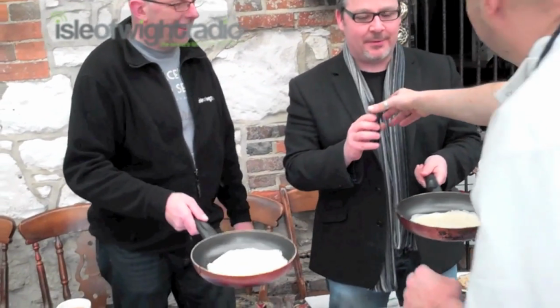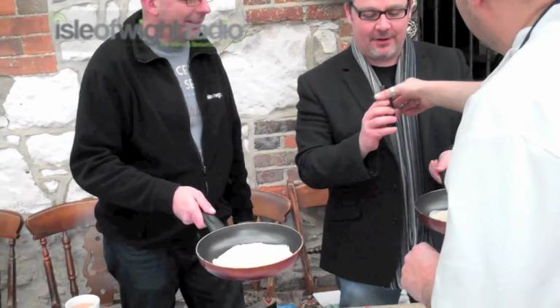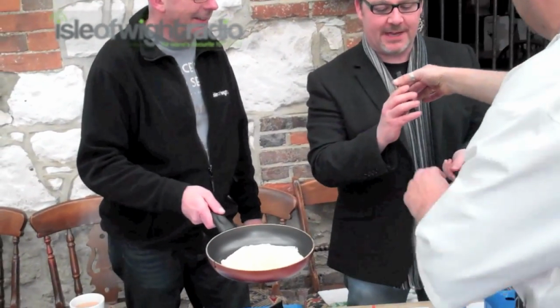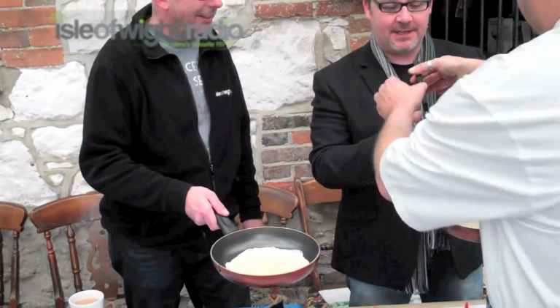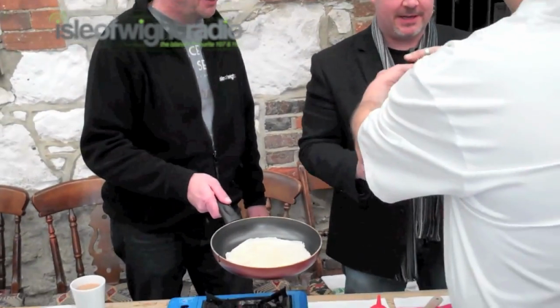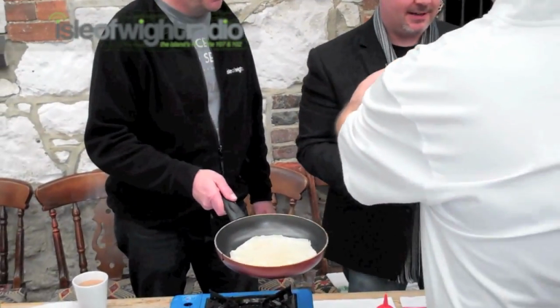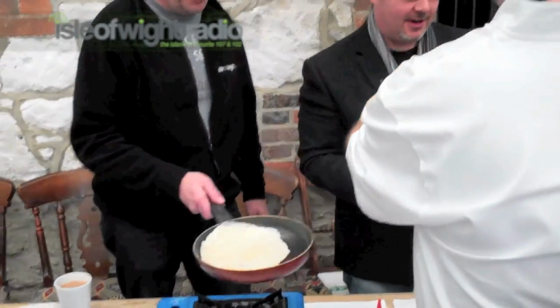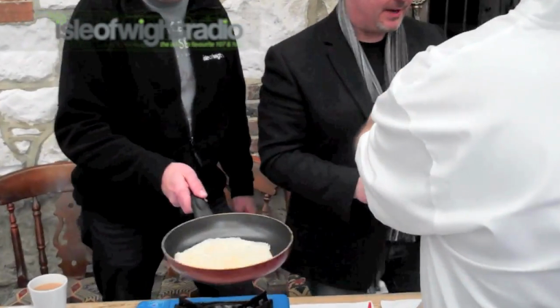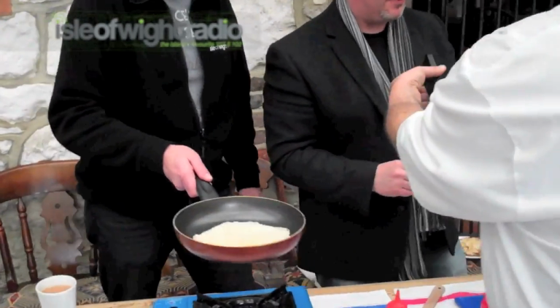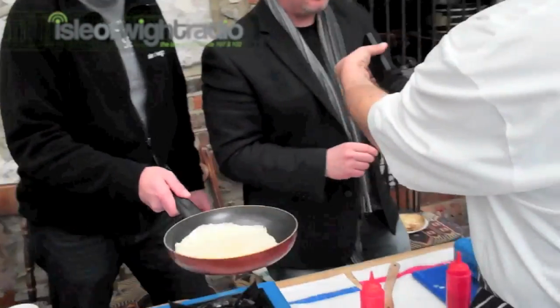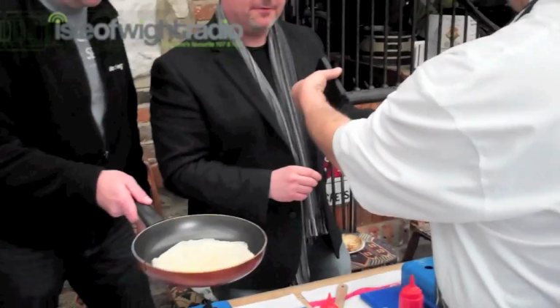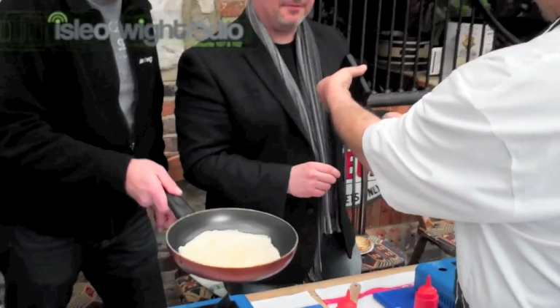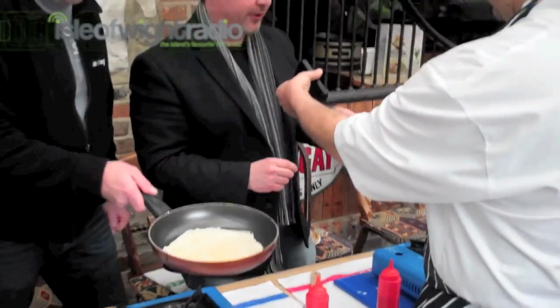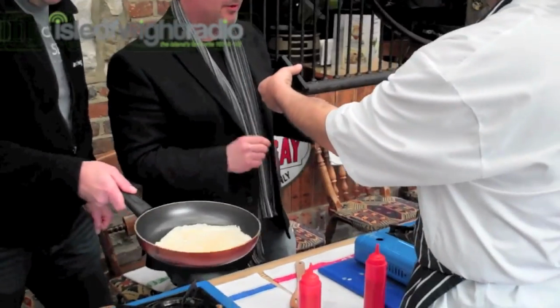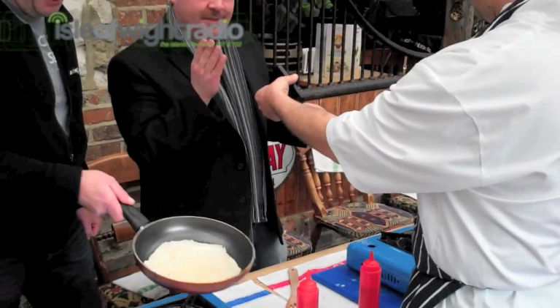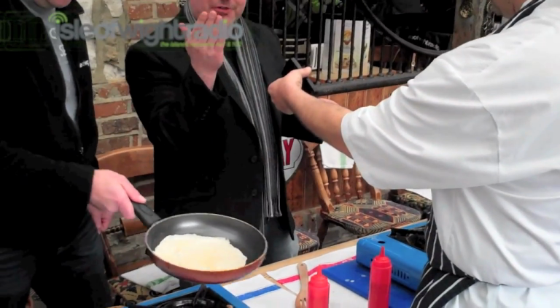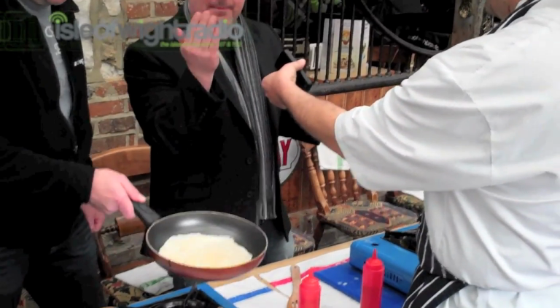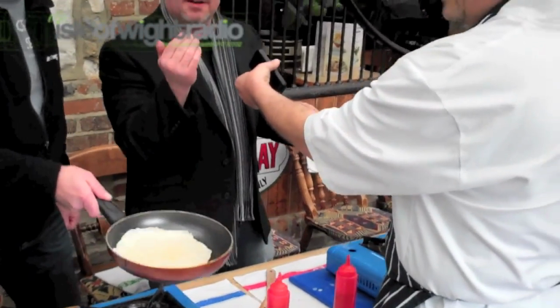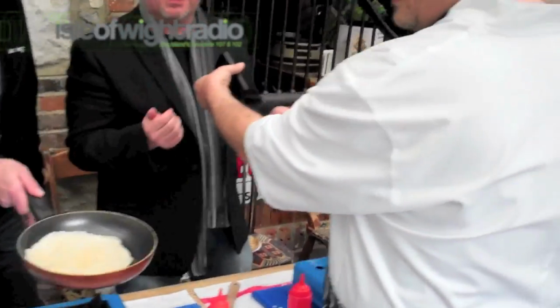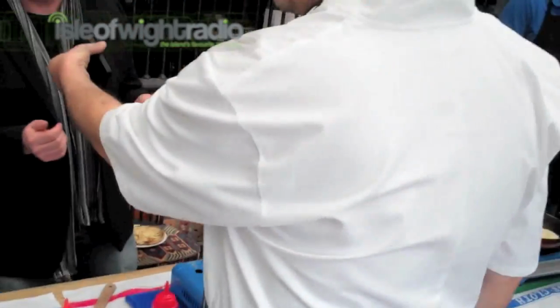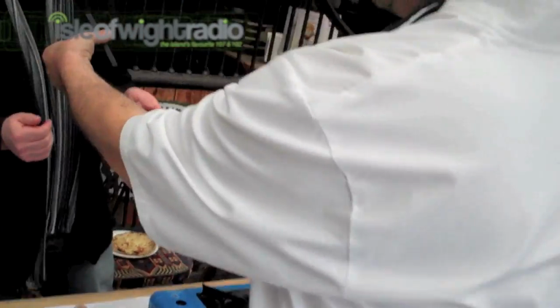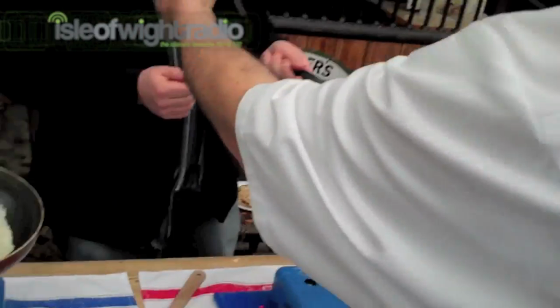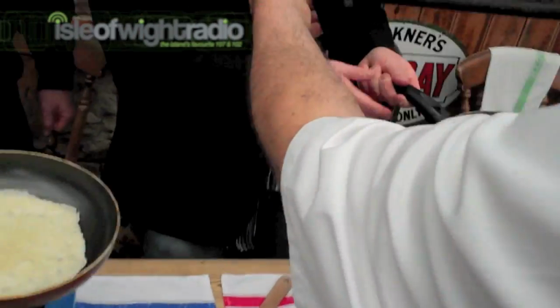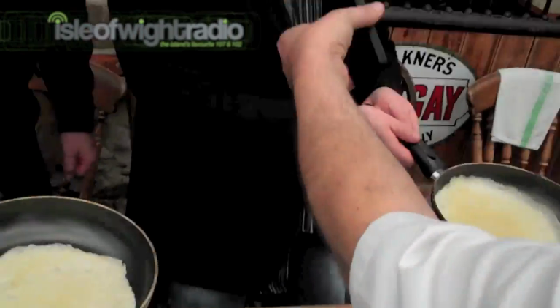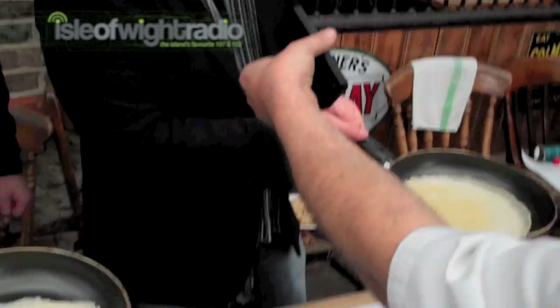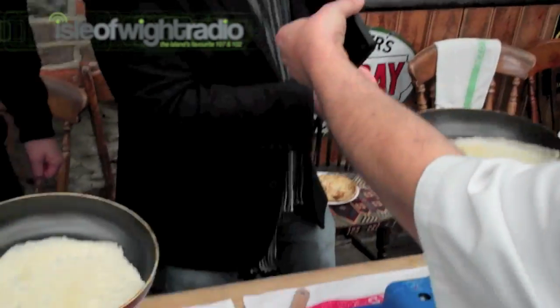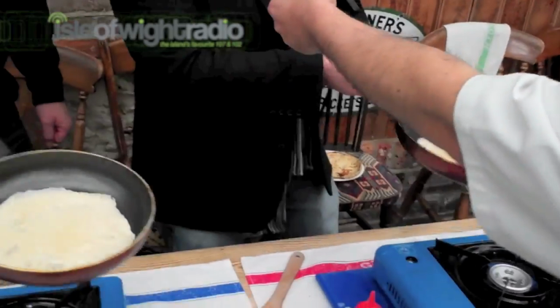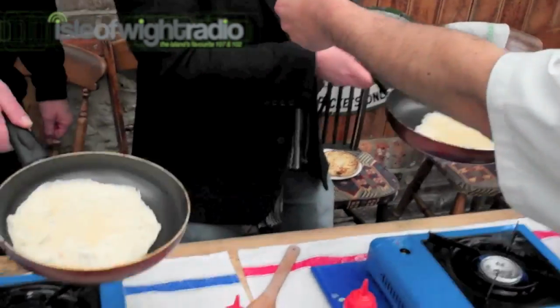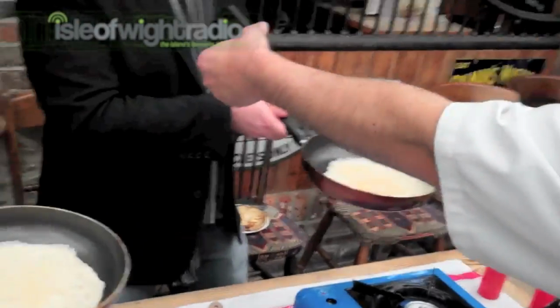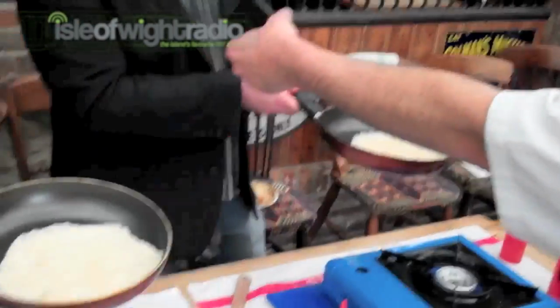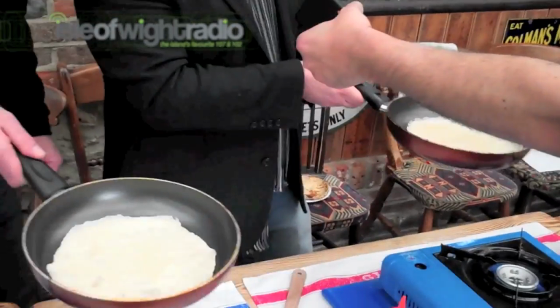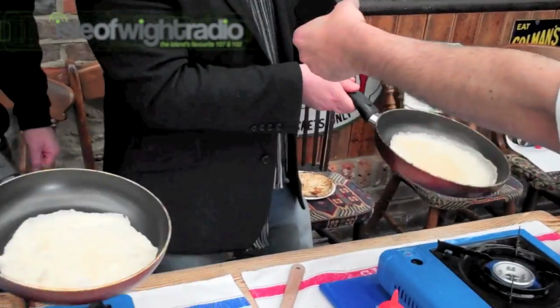A bit of a health and safety issue here. Here we go, after three. Let's make sure the camera is nice and close so you can get this. Here we go. You ready? One, two, three.